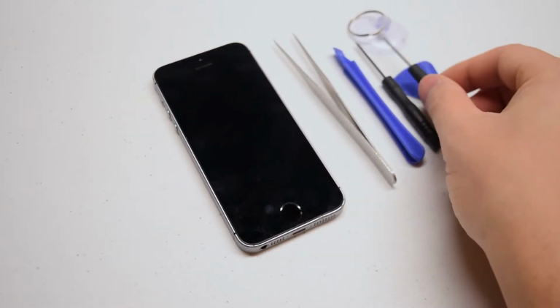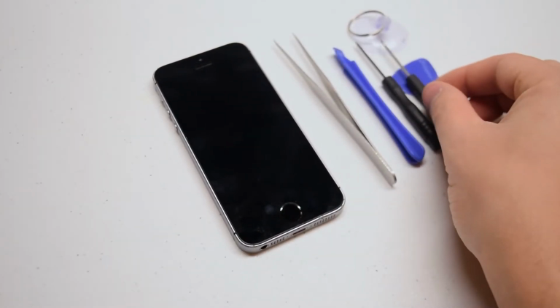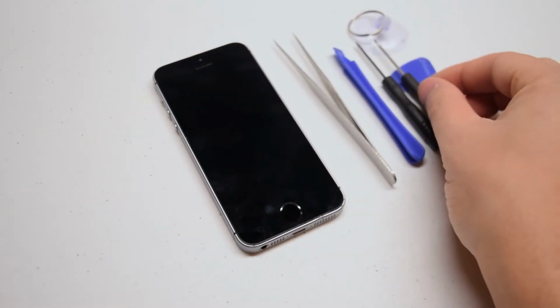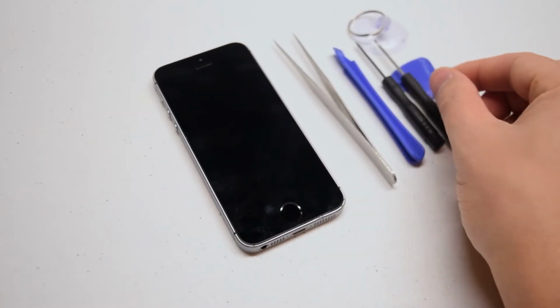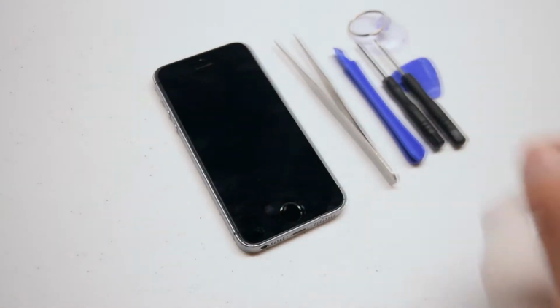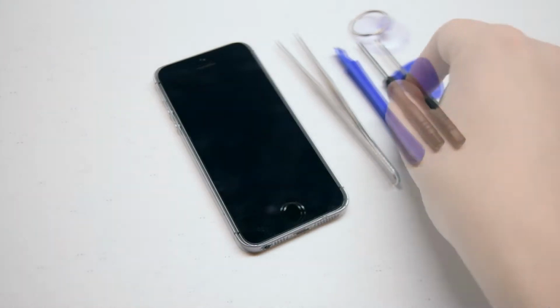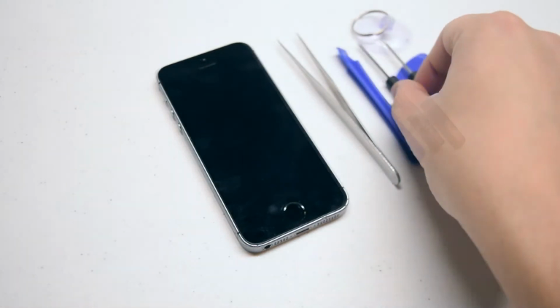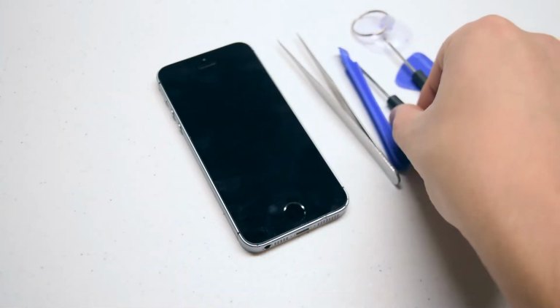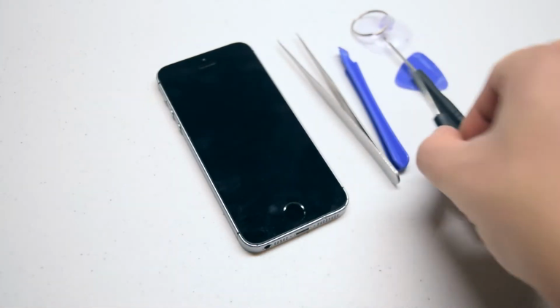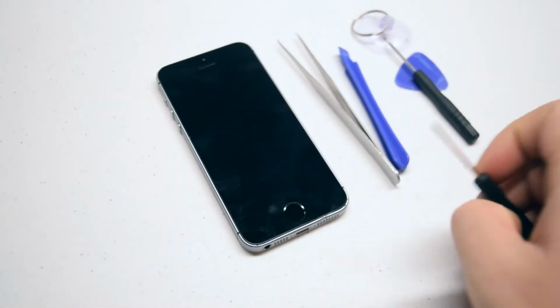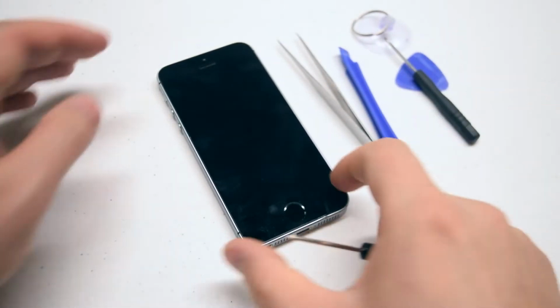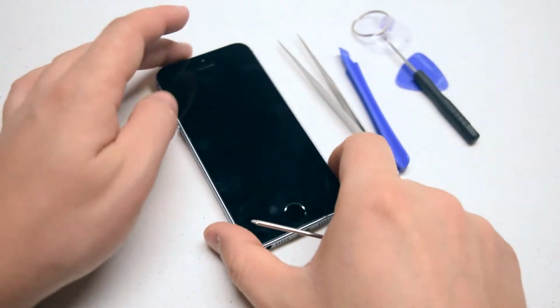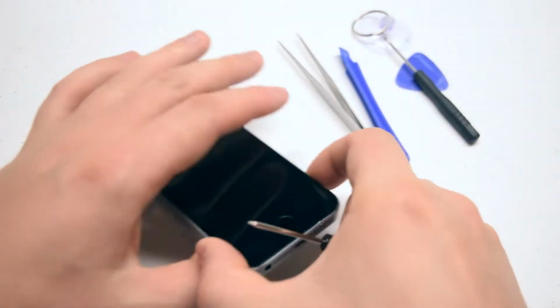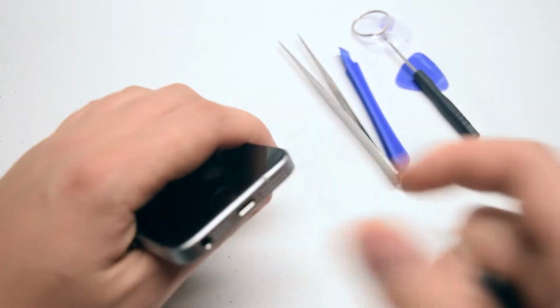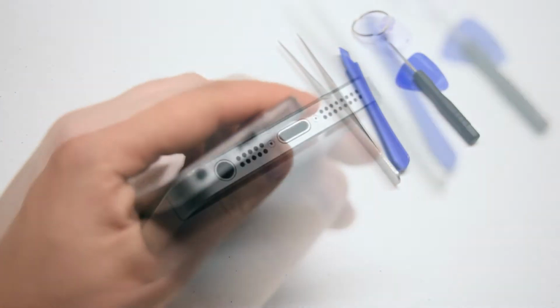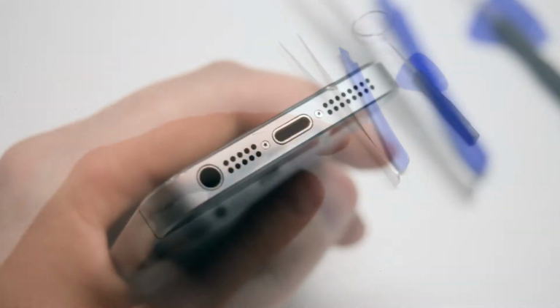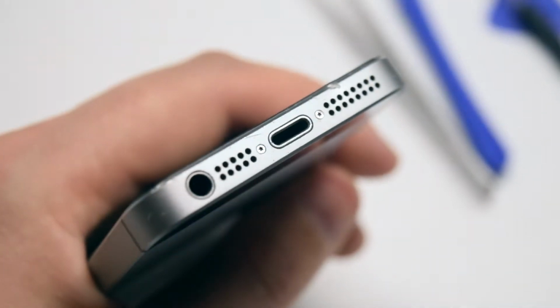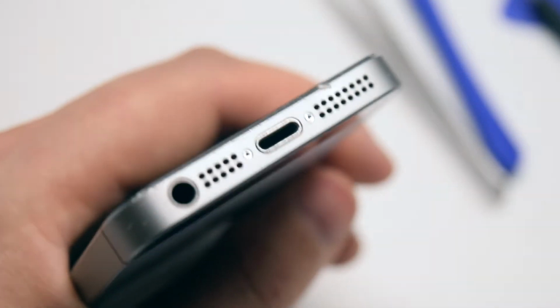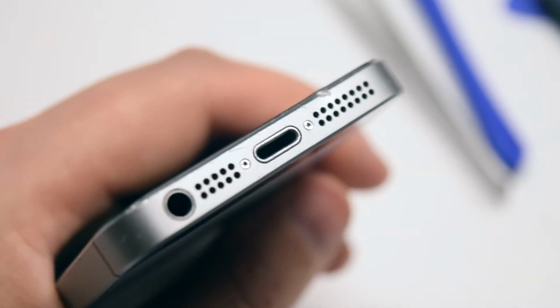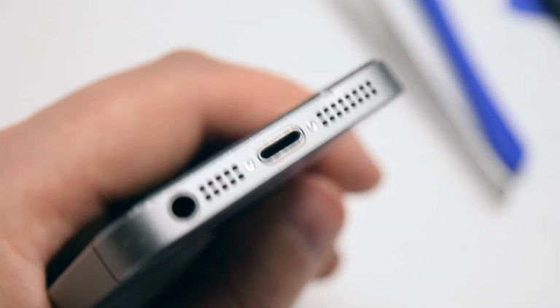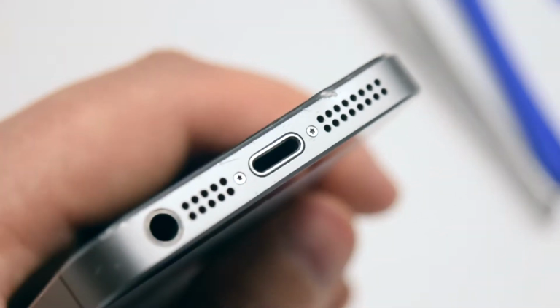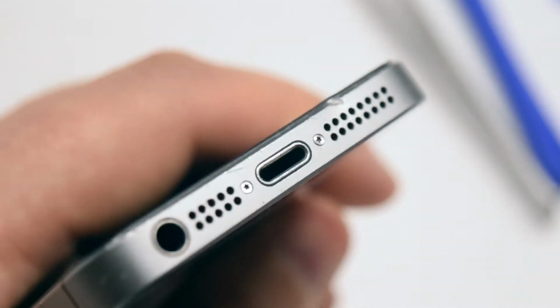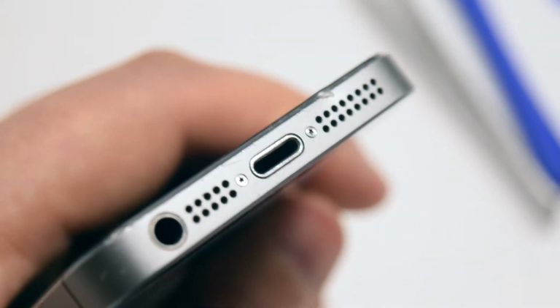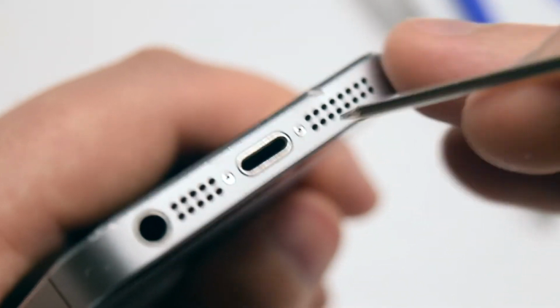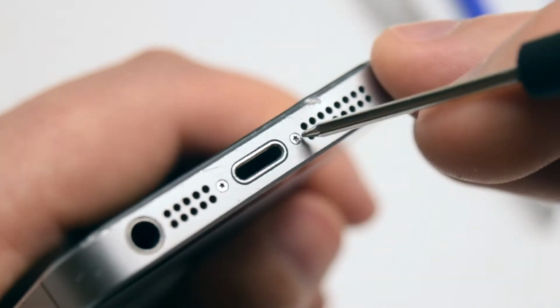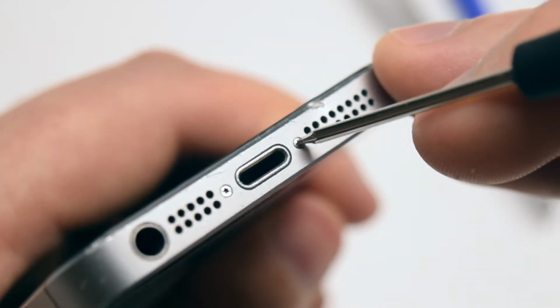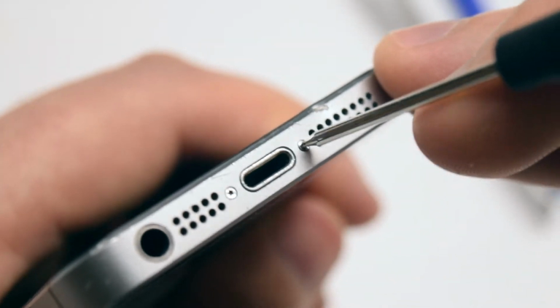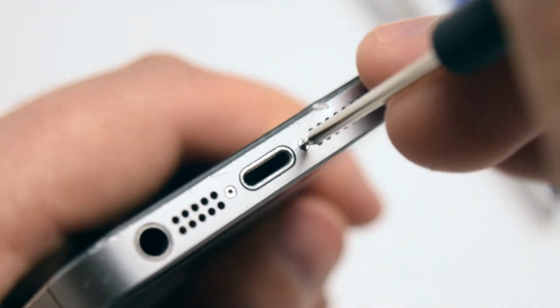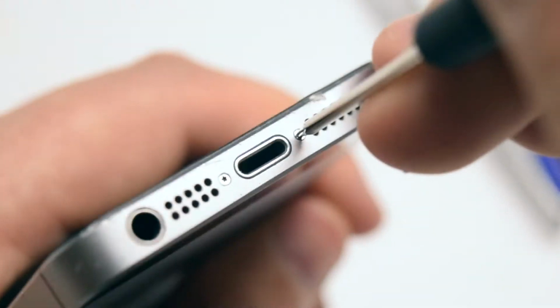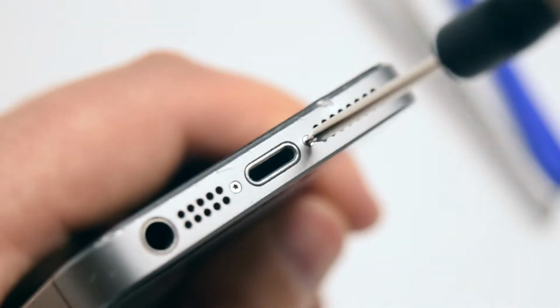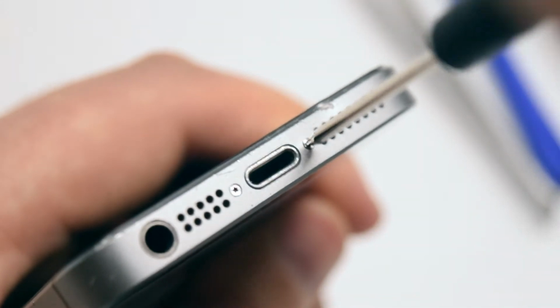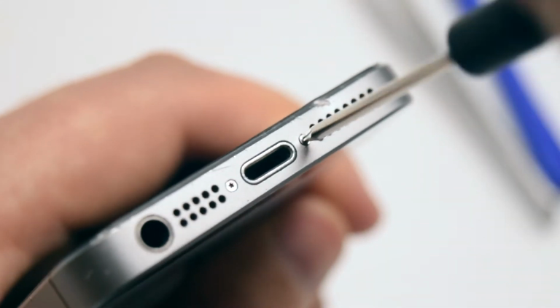Begin by locating the two pentalobe screws near the charging port. Go ahead and release the two pentalobe screws.